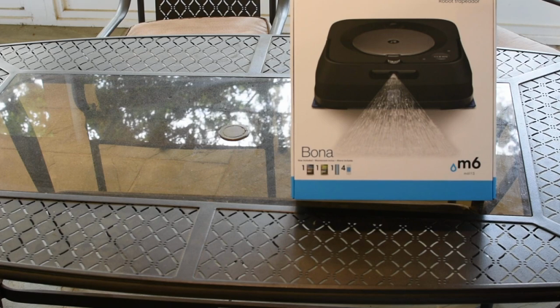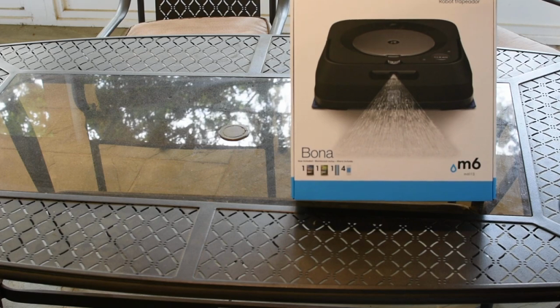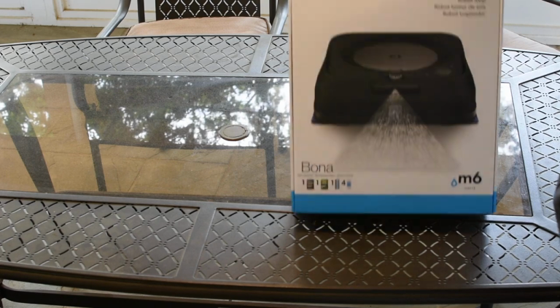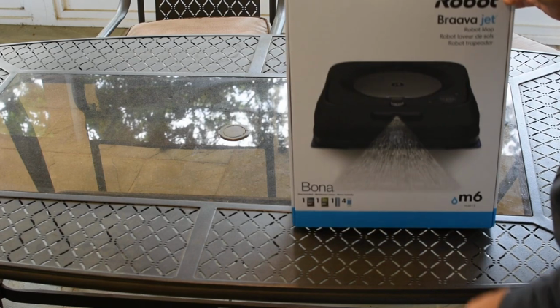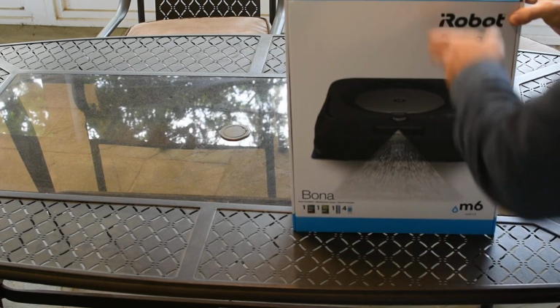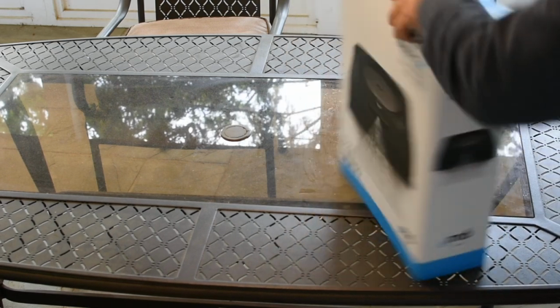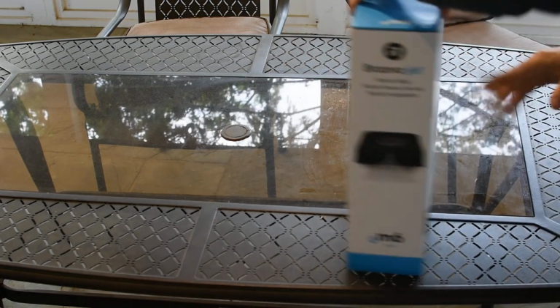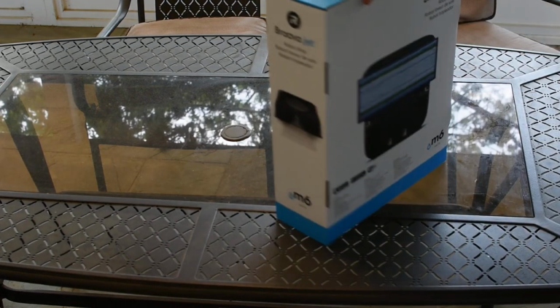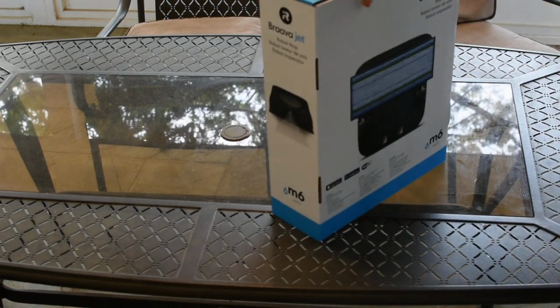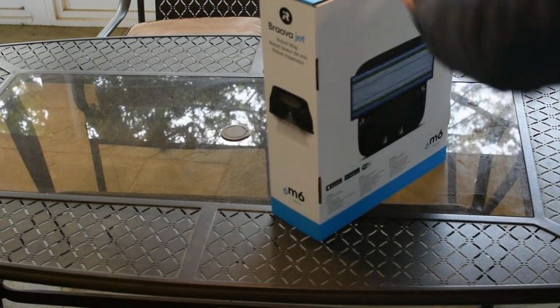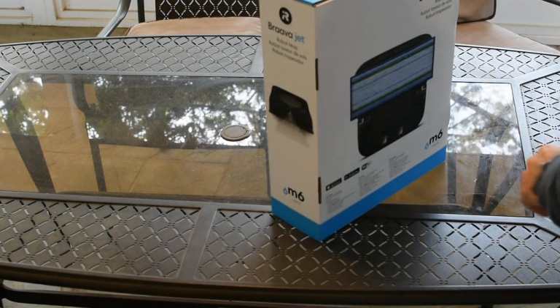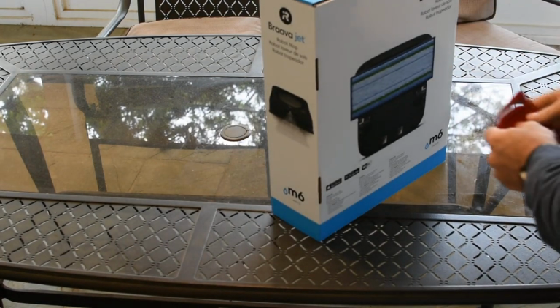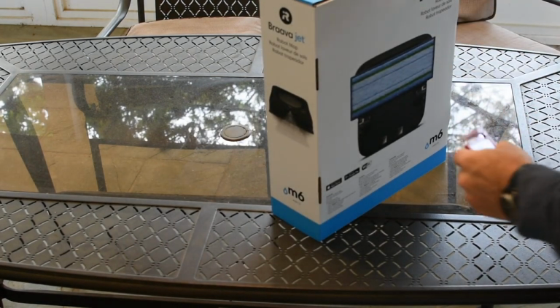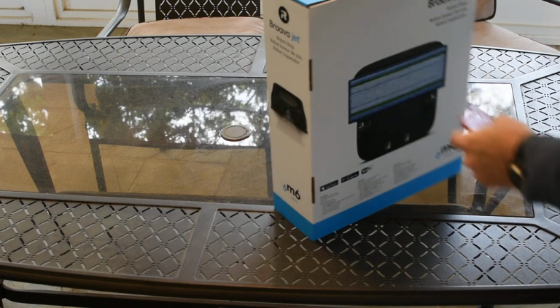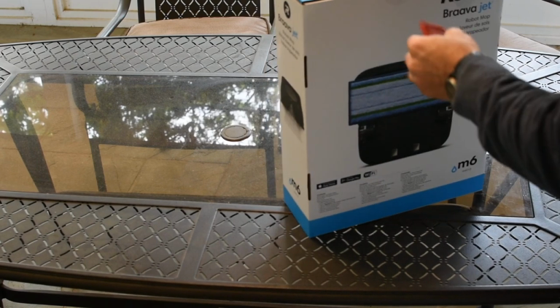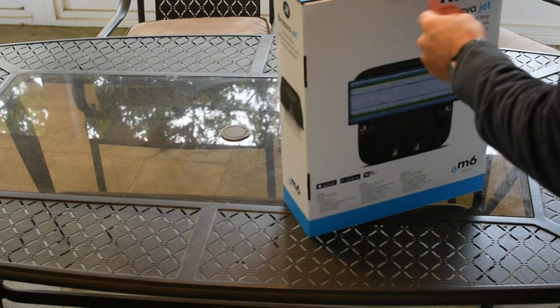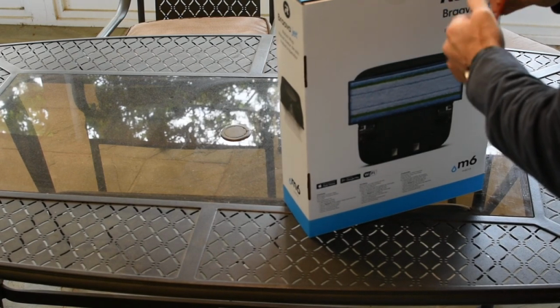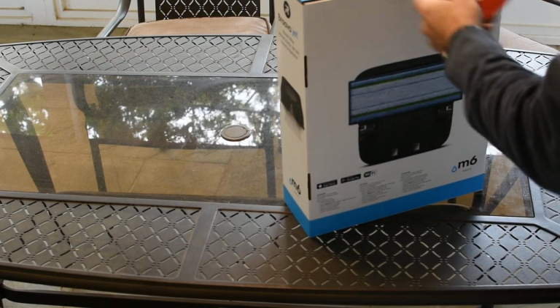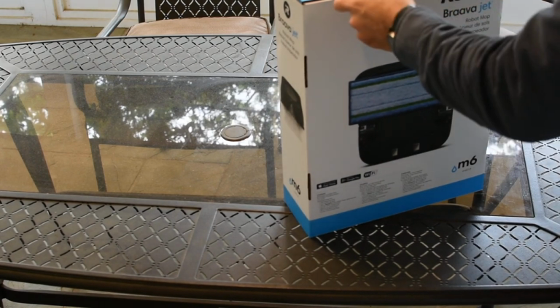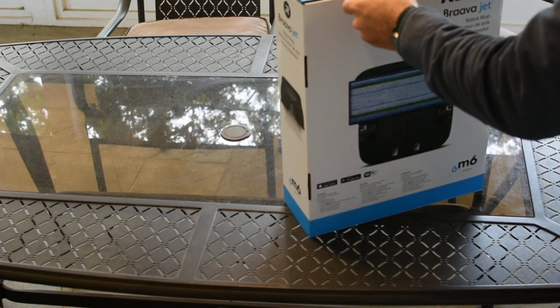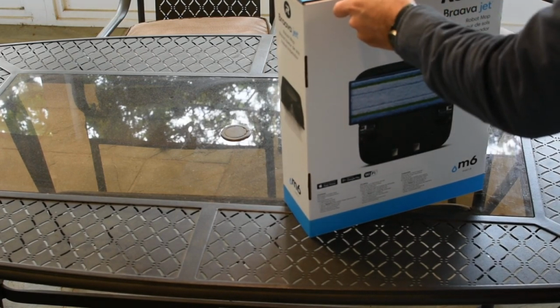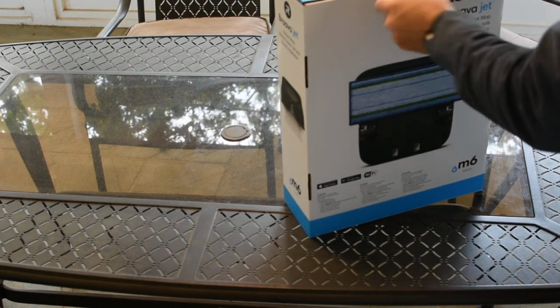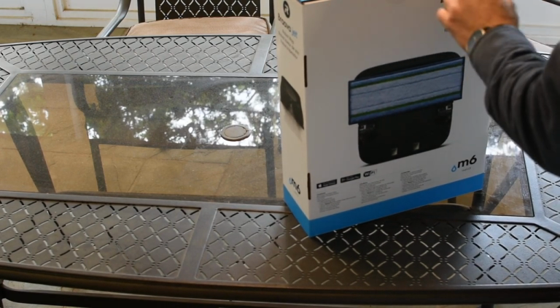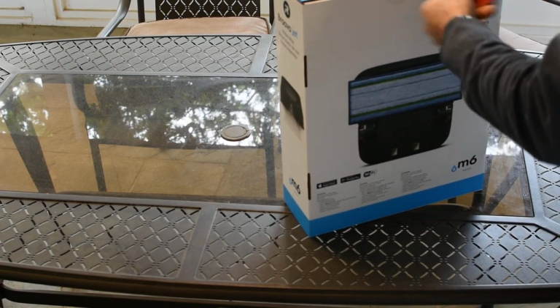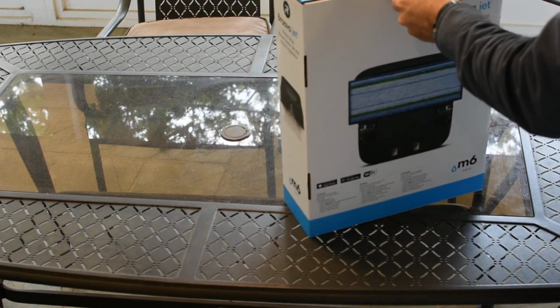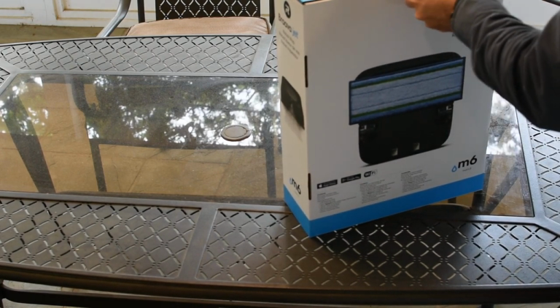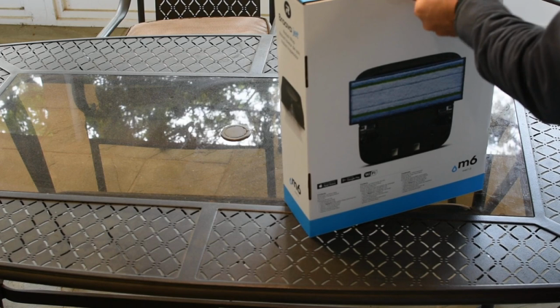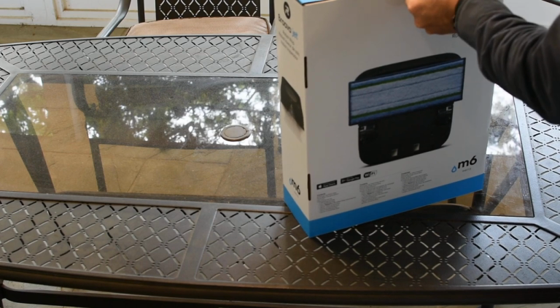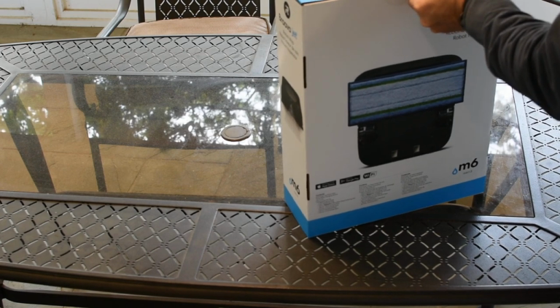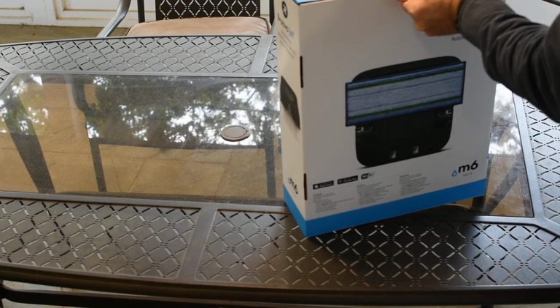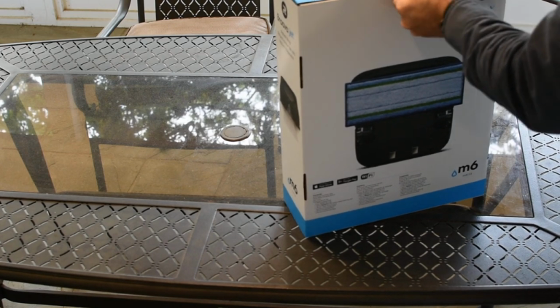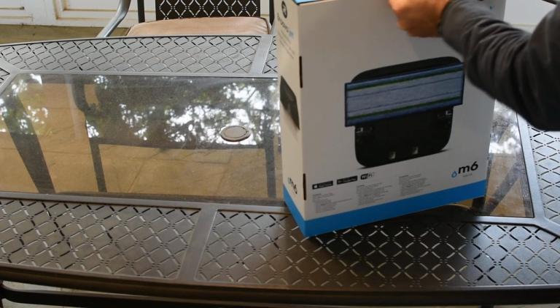The white was $50 less, actually. The white can get very dirty.